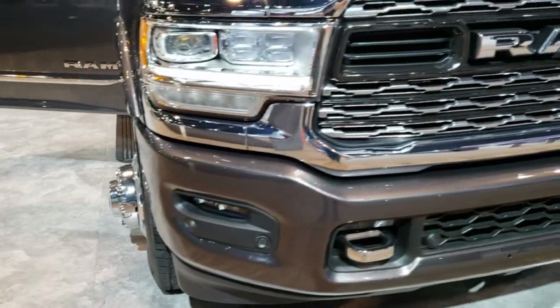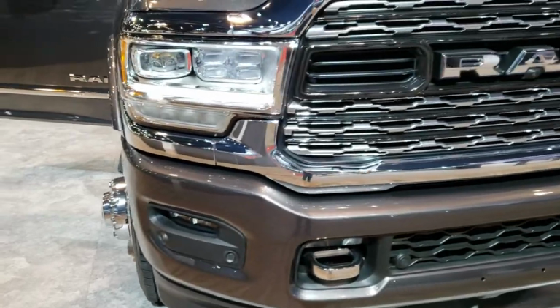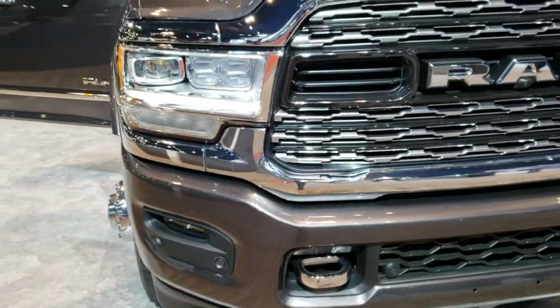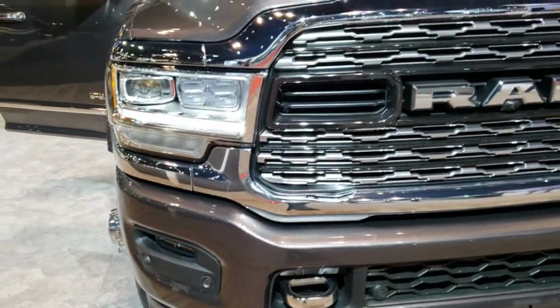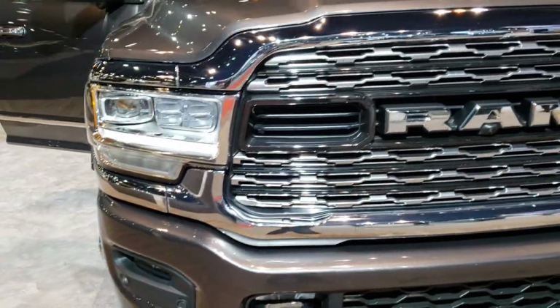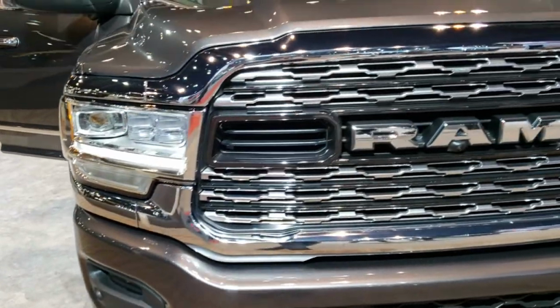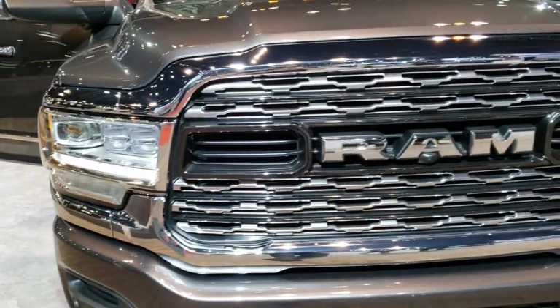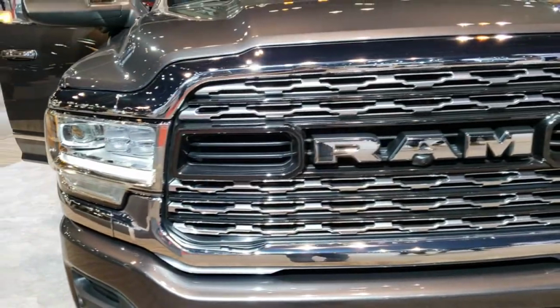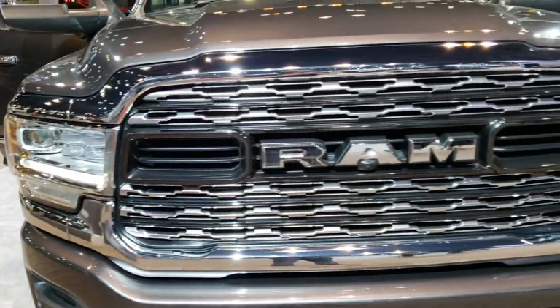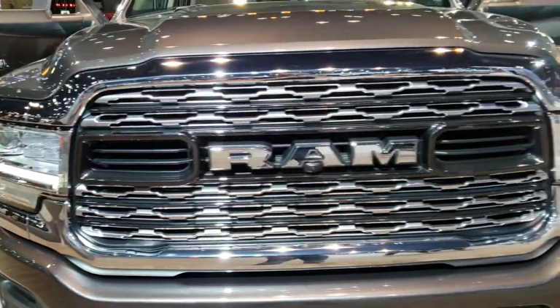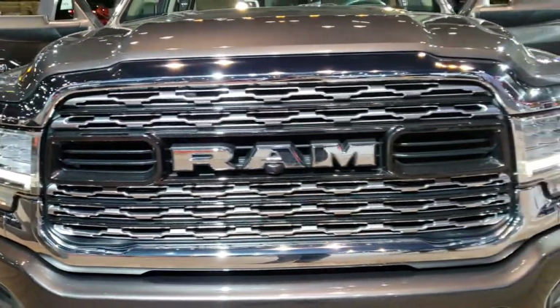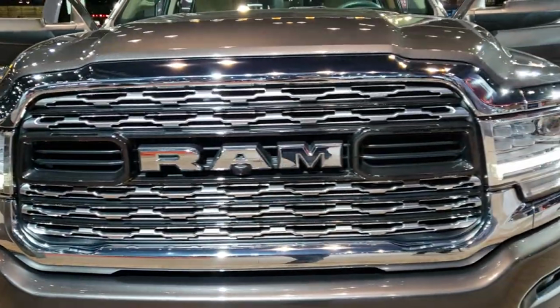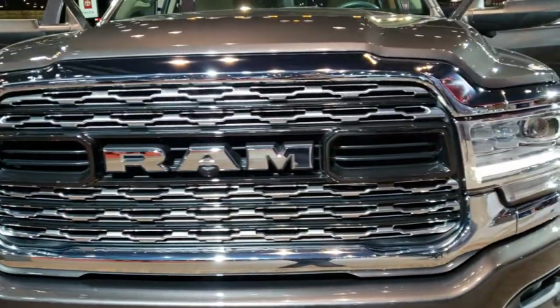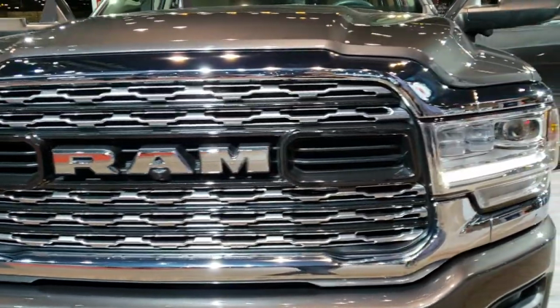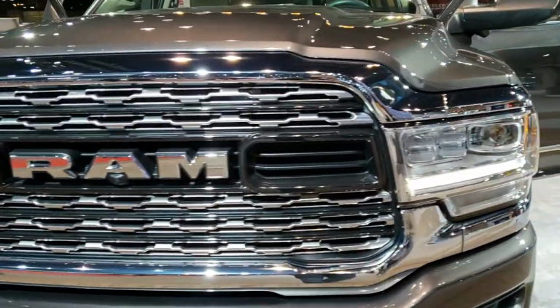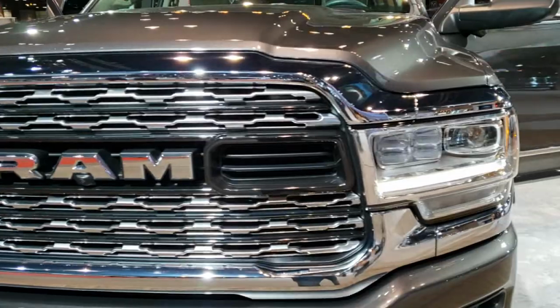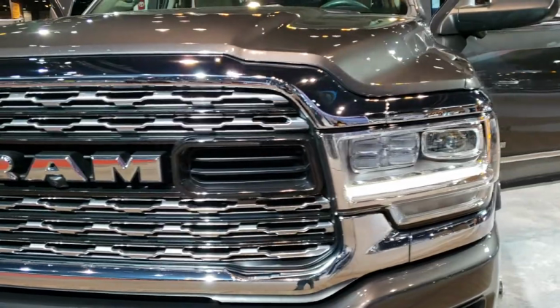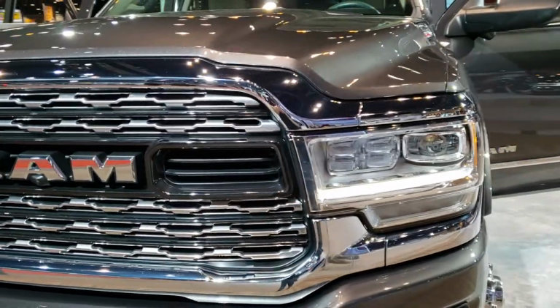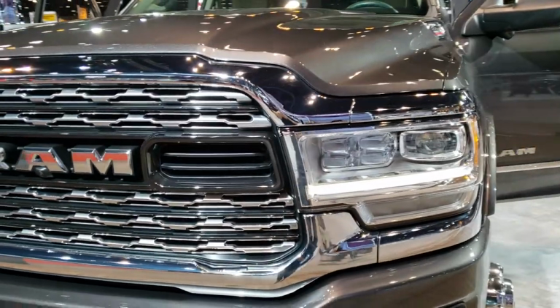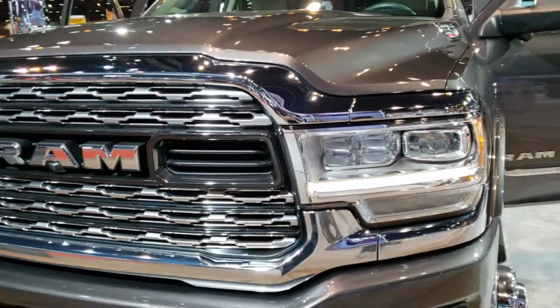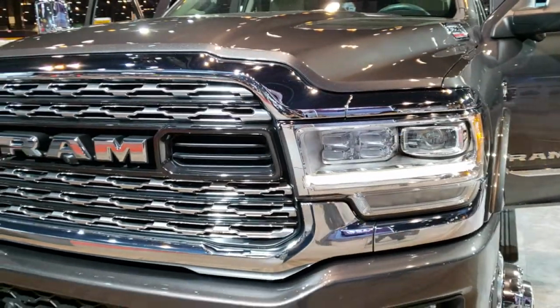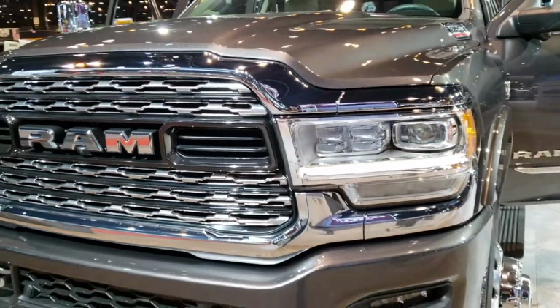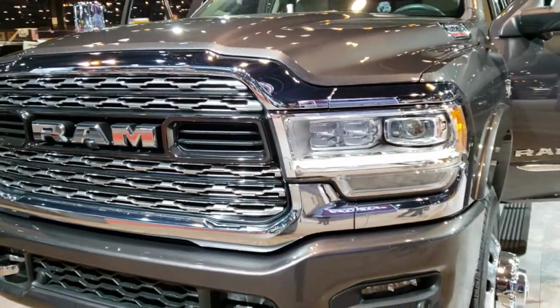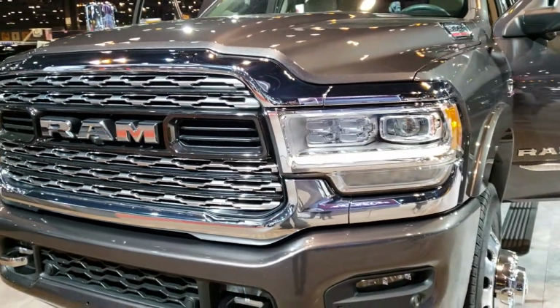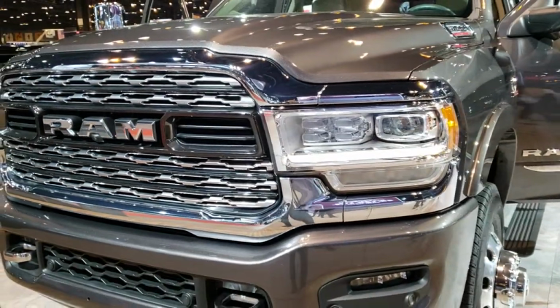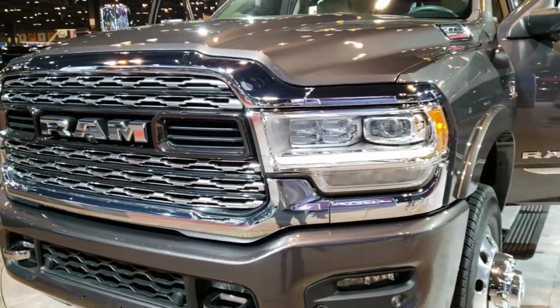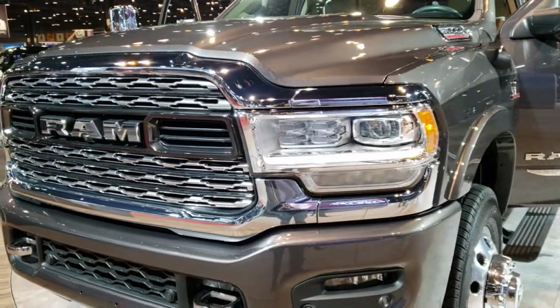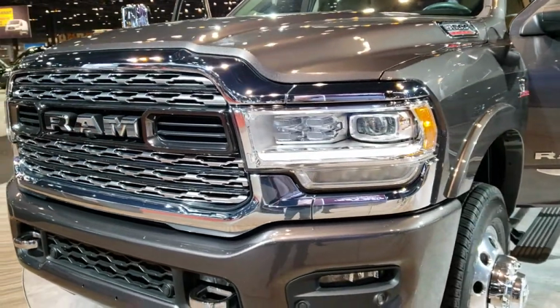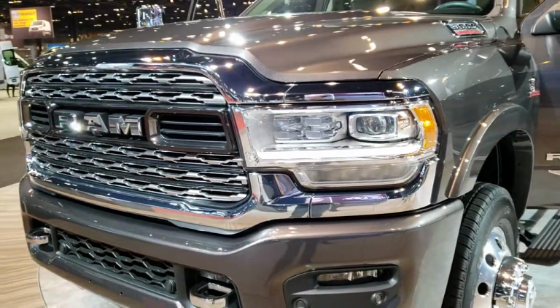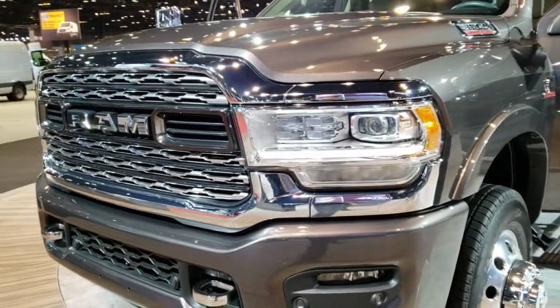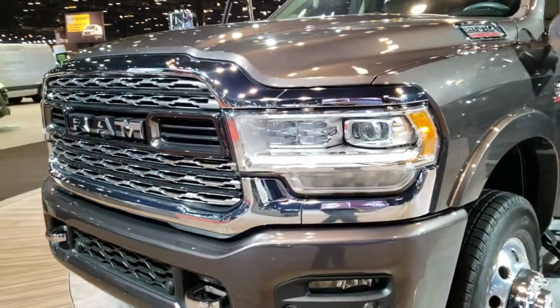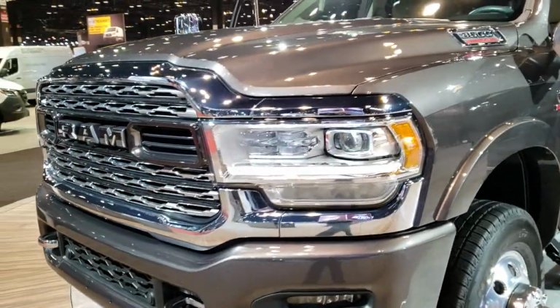Really good look on the redesign — kind of what you expect after they redid the half-ton trucks. I like the headlights though.